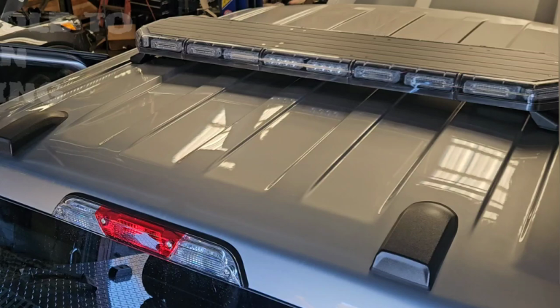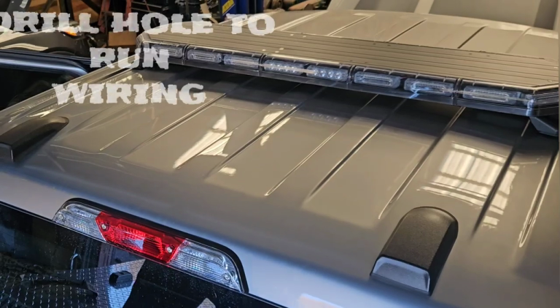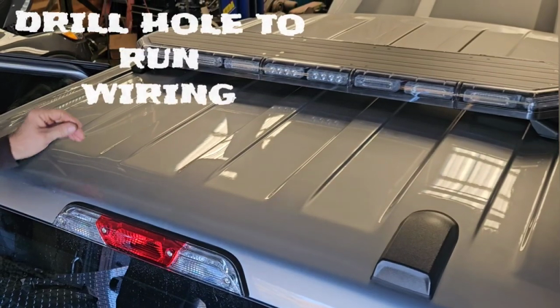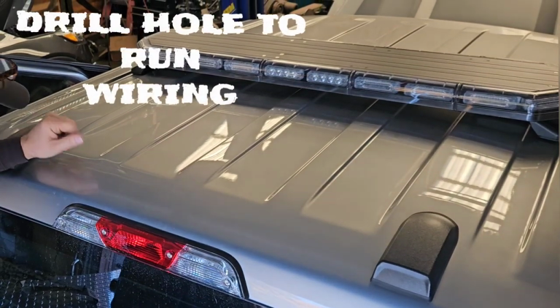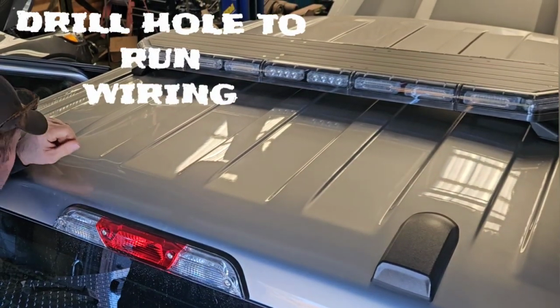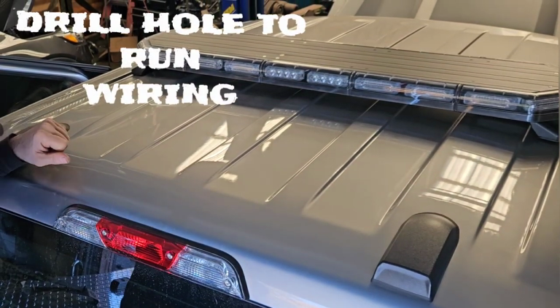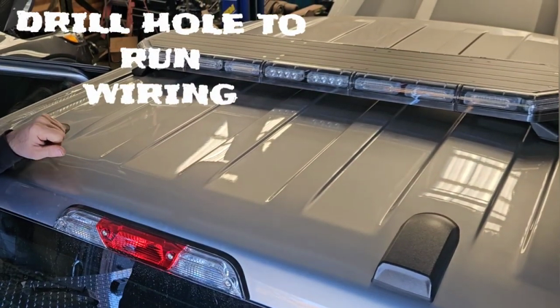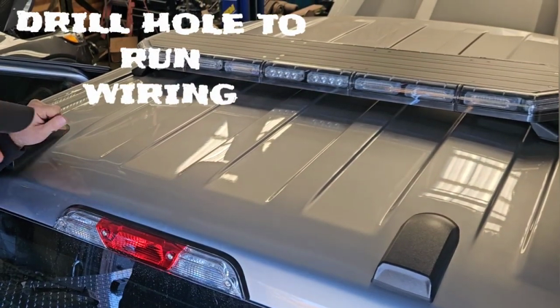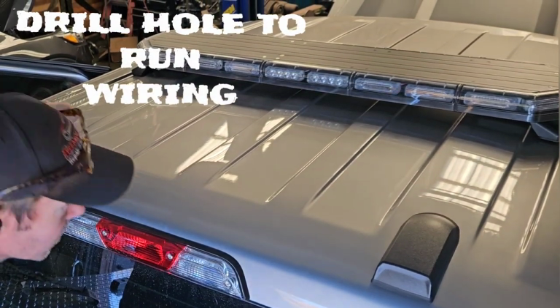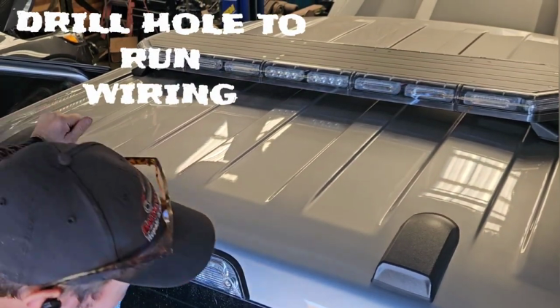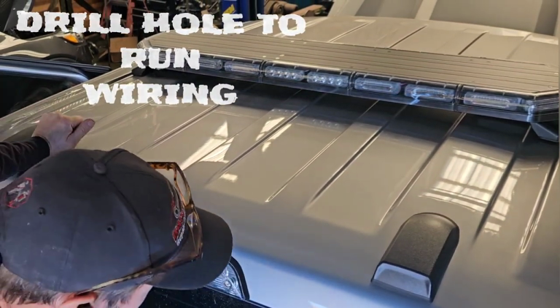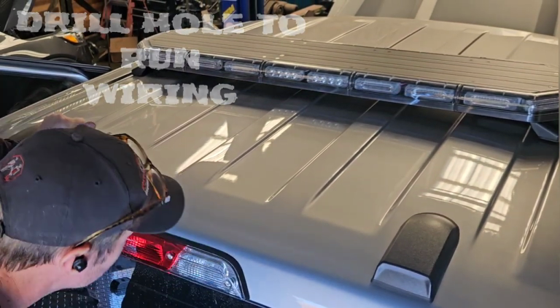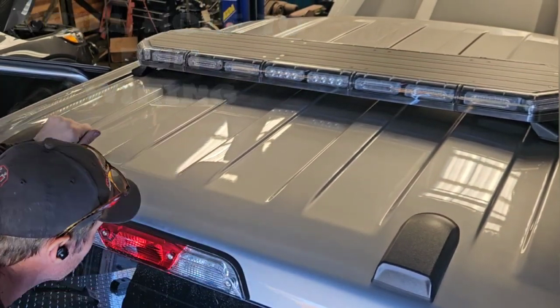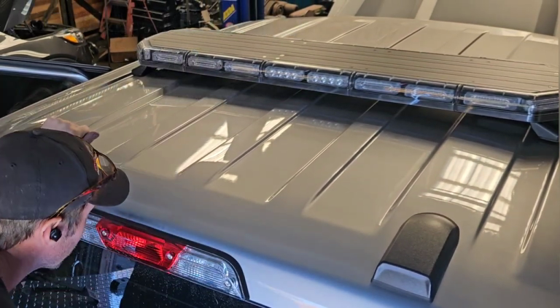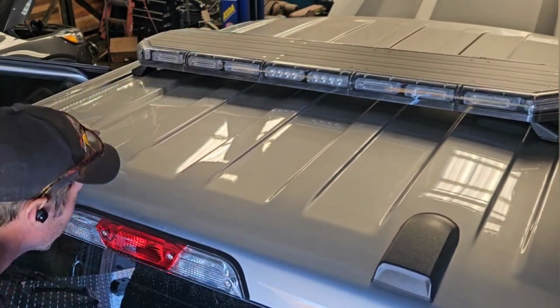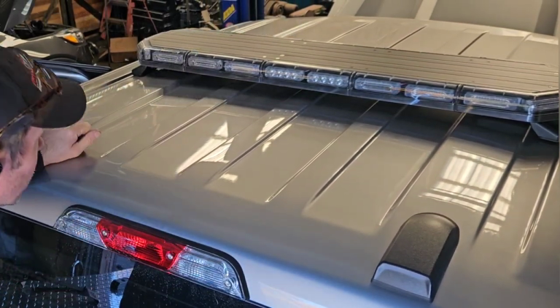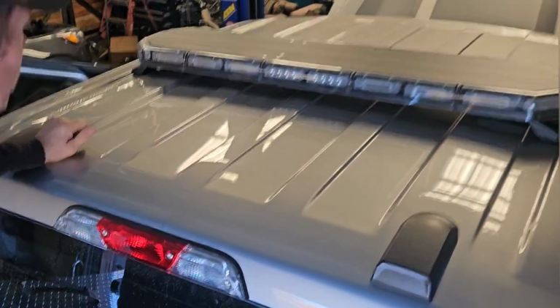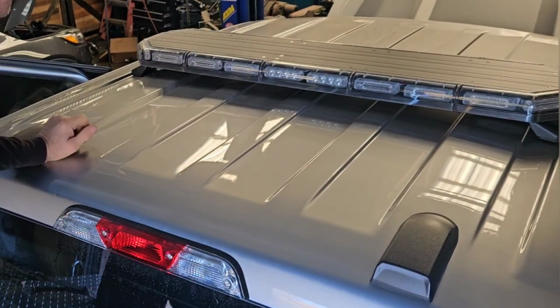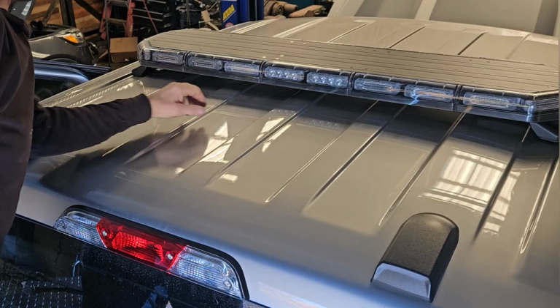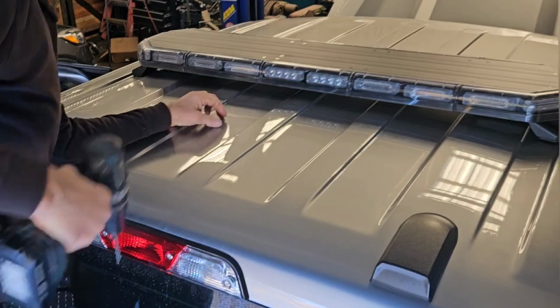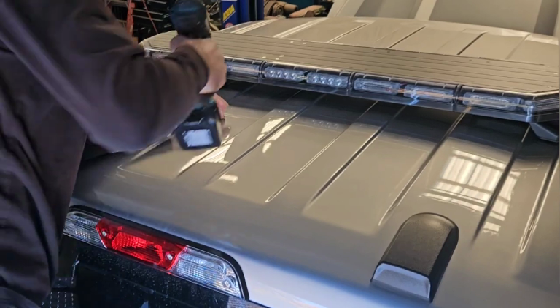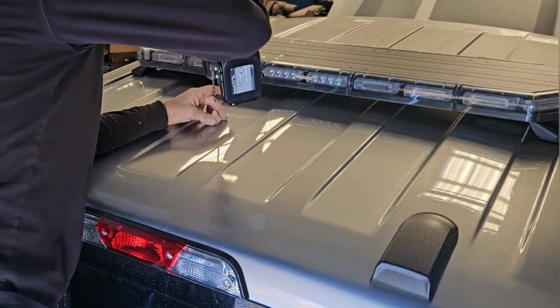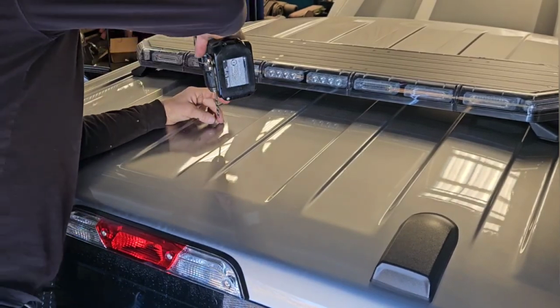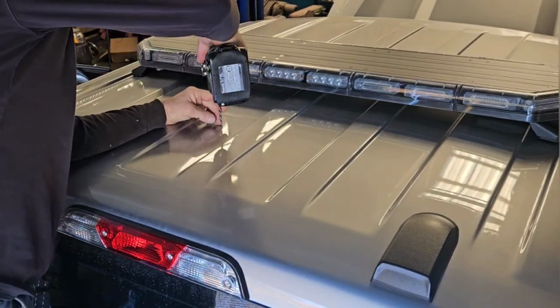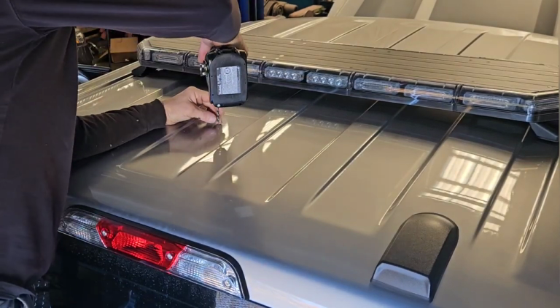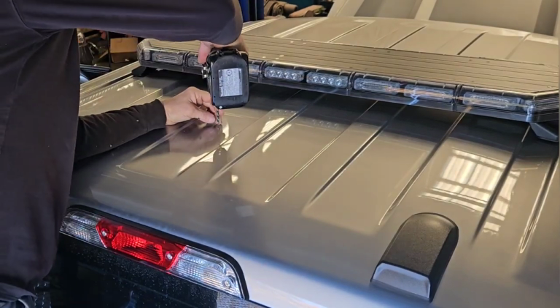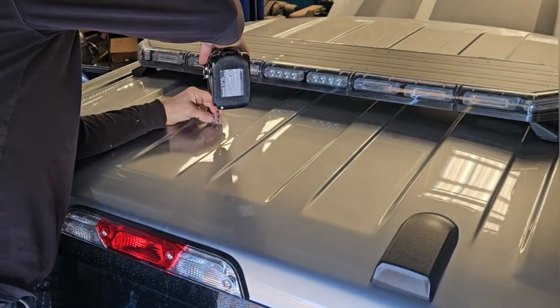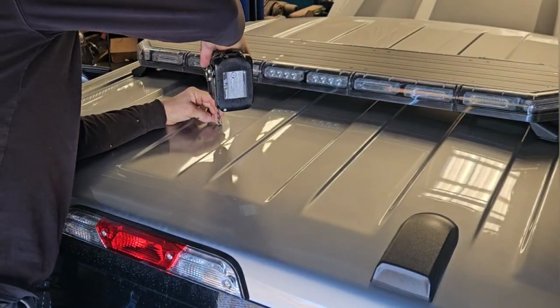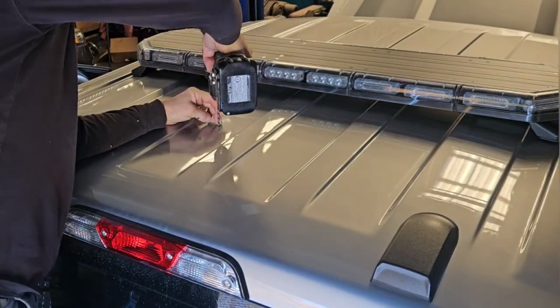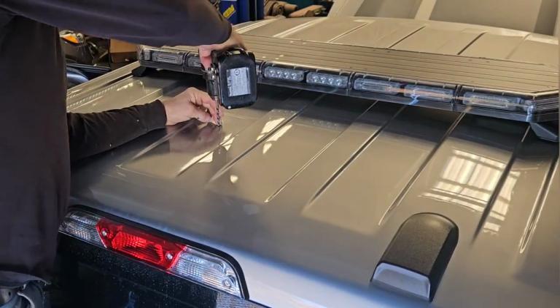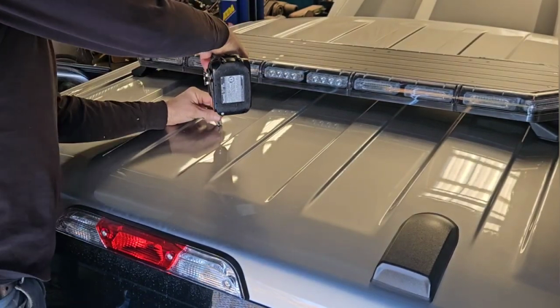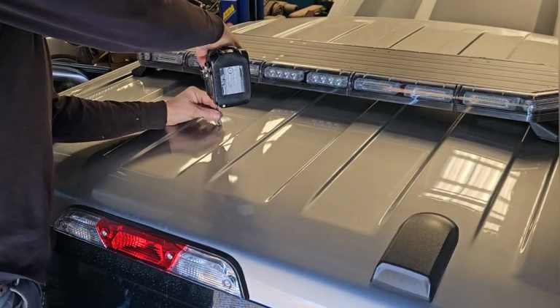We've got it about centered here, and we're going to drop the light wiring right in here.